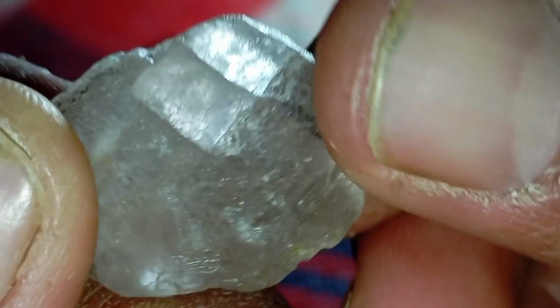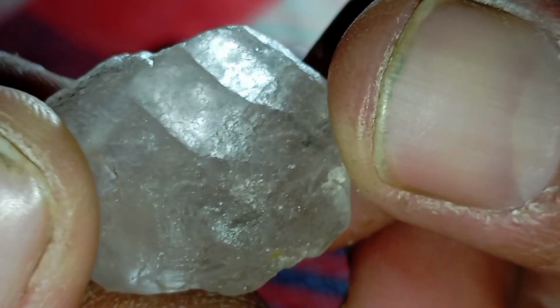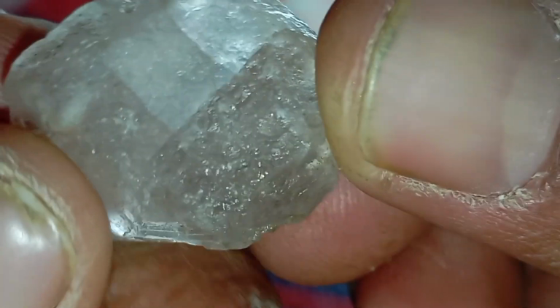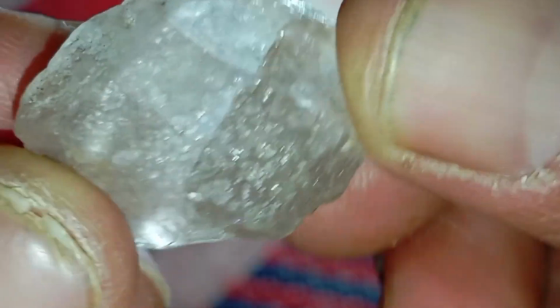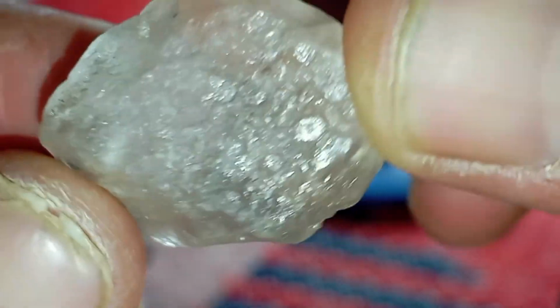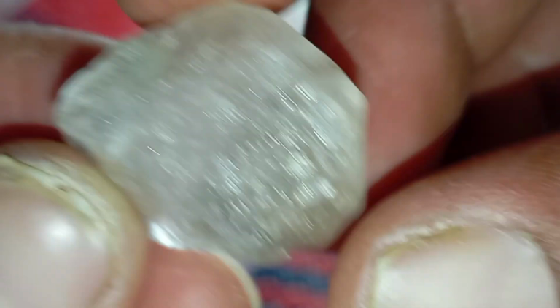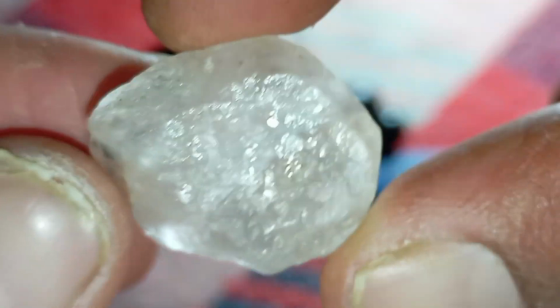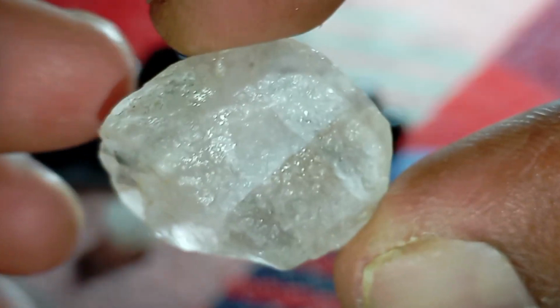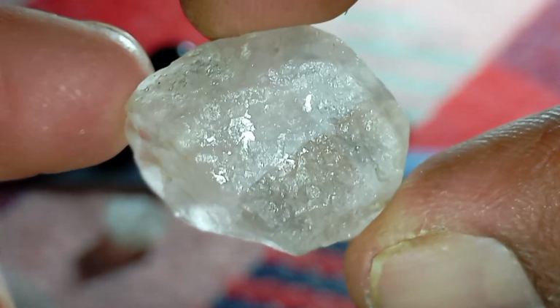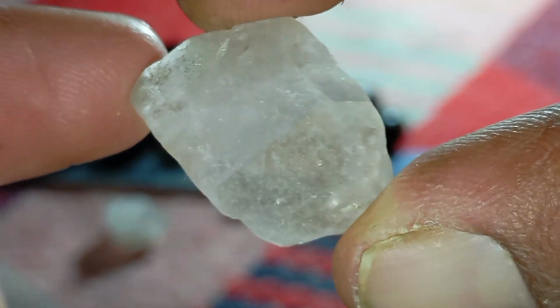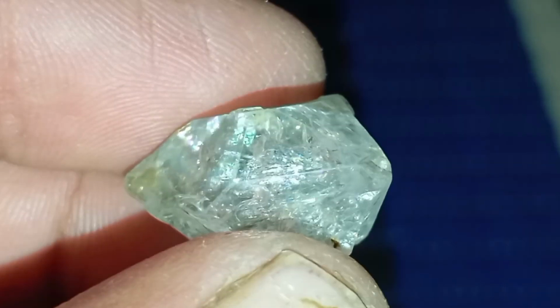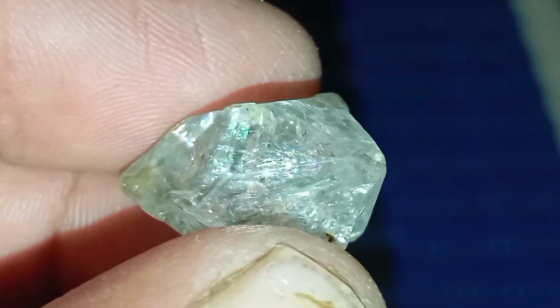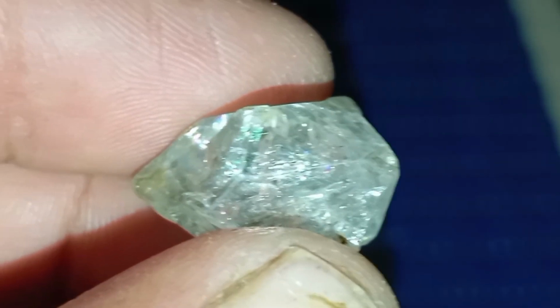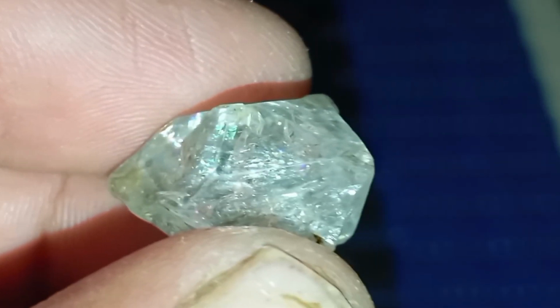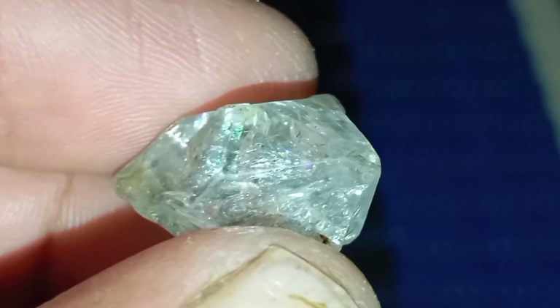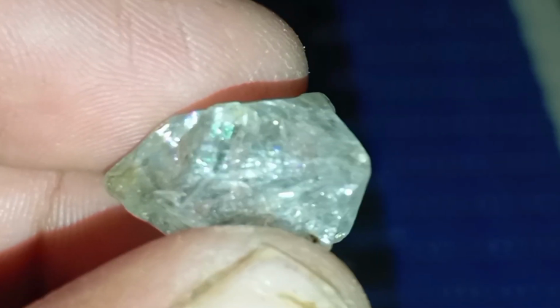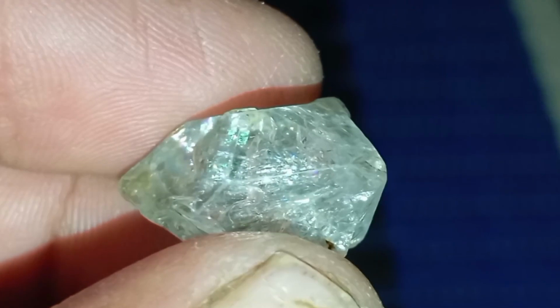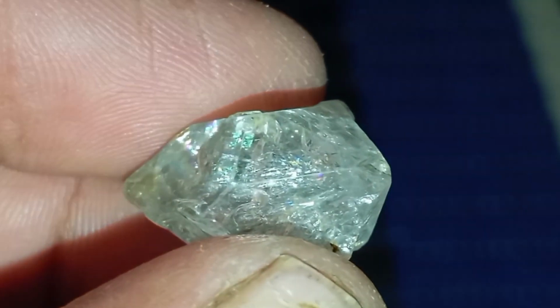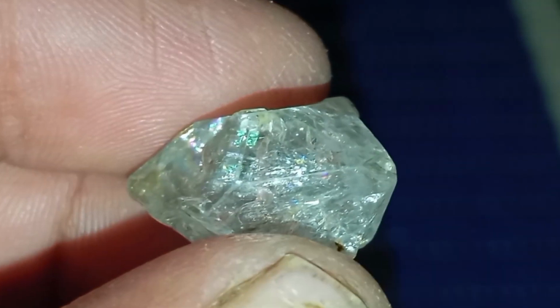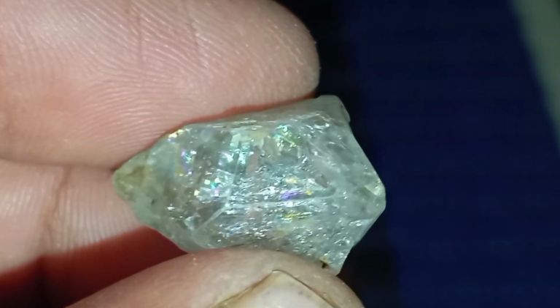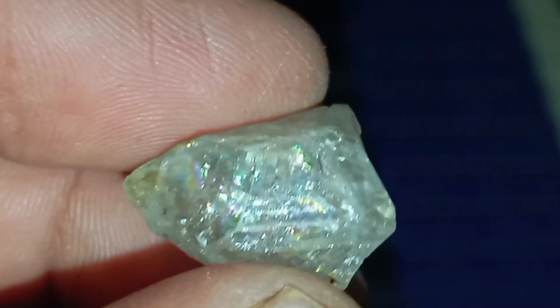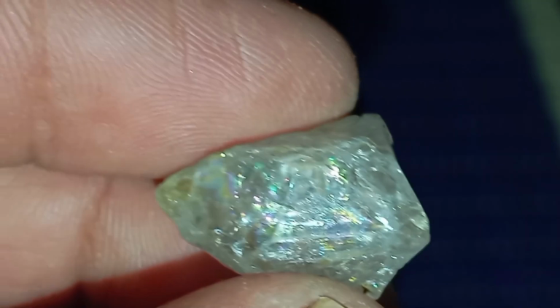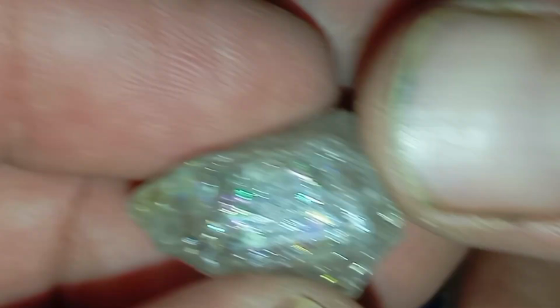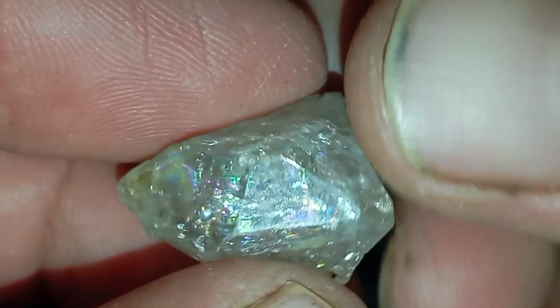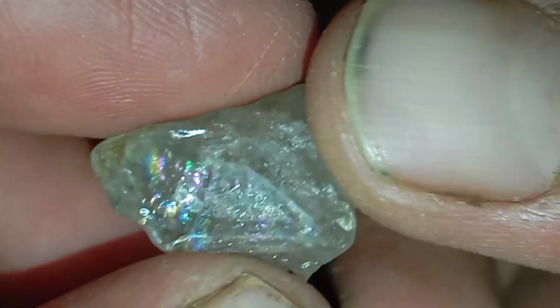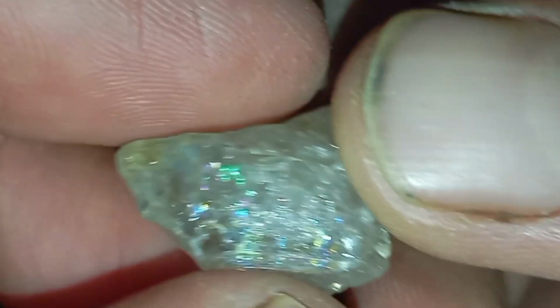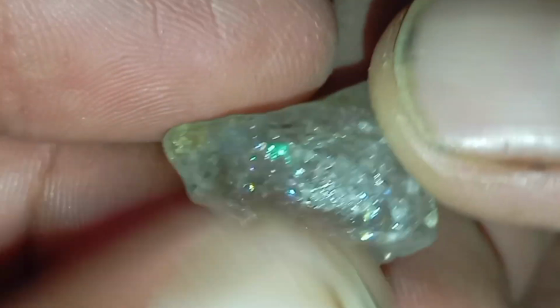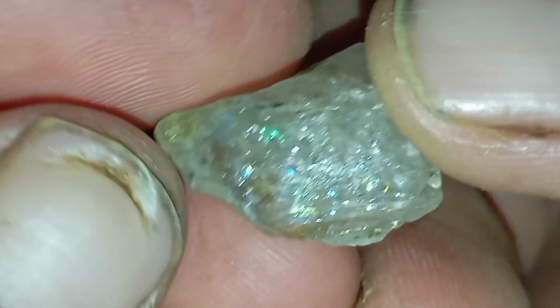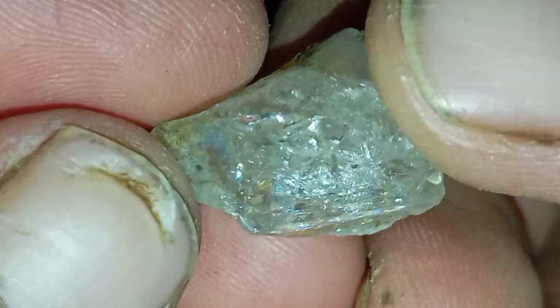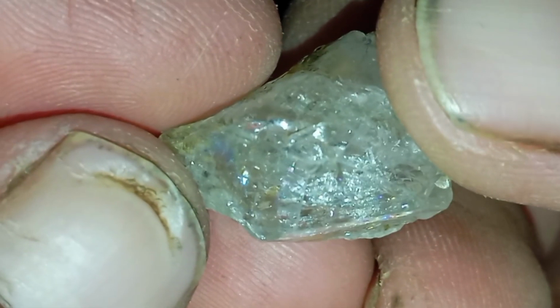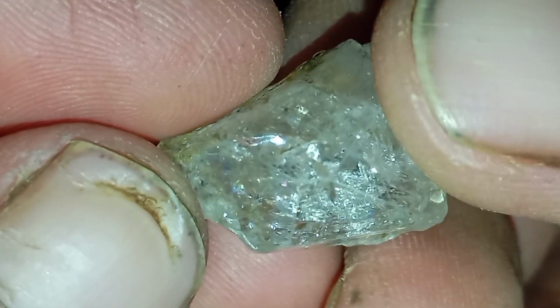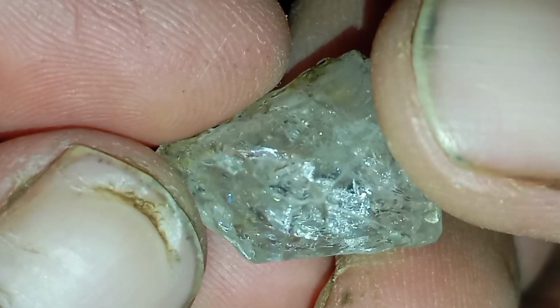4. The conductivity test, or heat test. Diamonds disperse heat extremely fast. Try this method: warm the stone with your fingers, then place it near your lips. A real diamond cools down almost instantly. Many fakes, like glass, remain warm for longer.